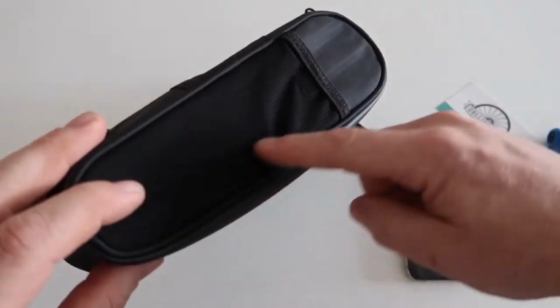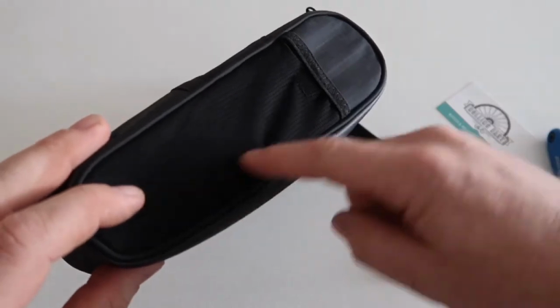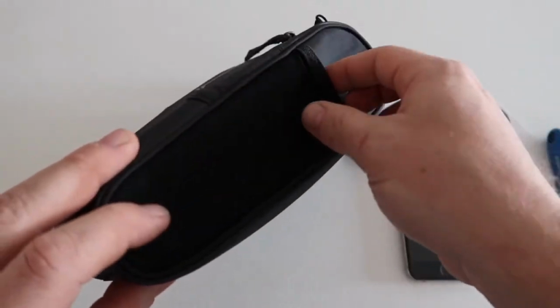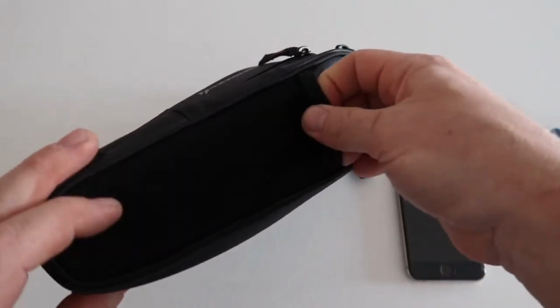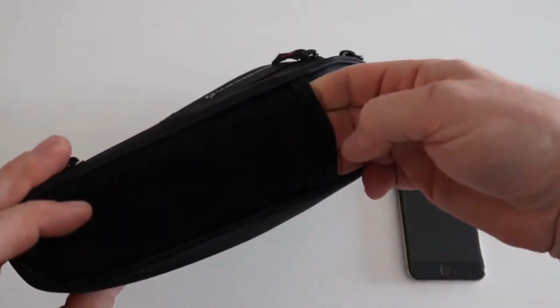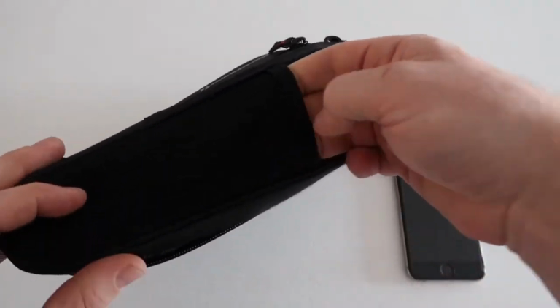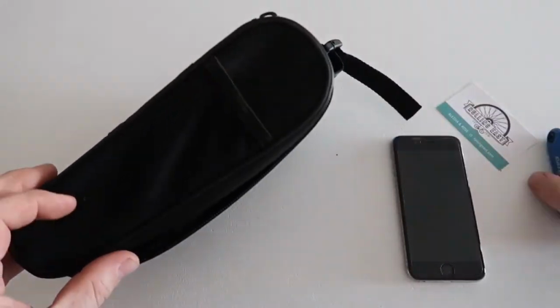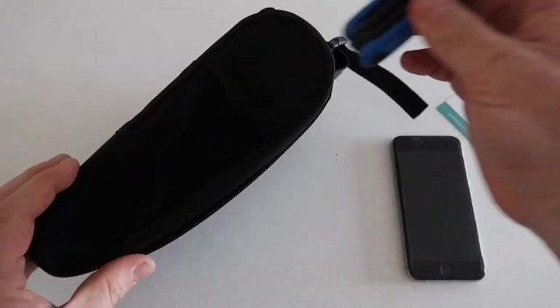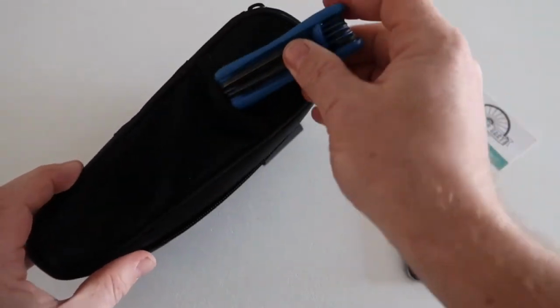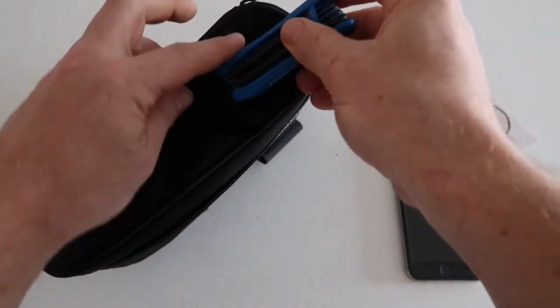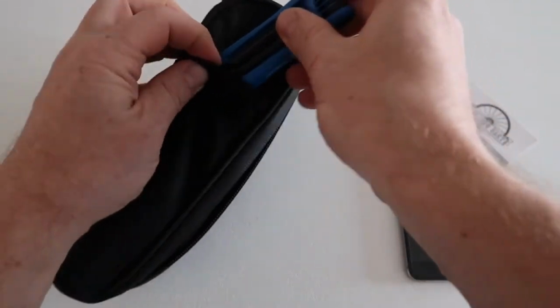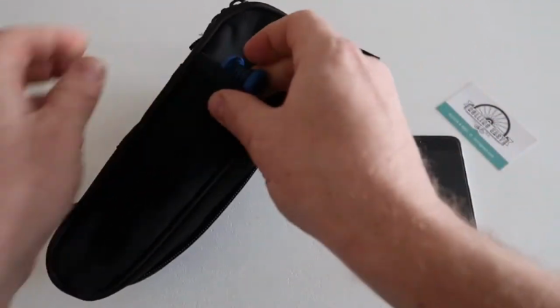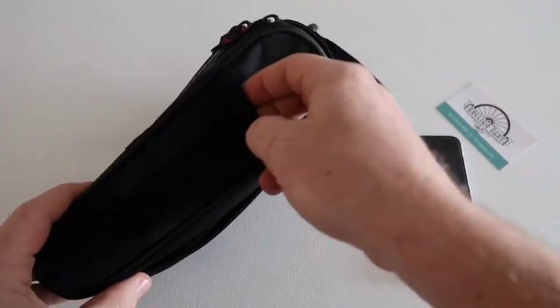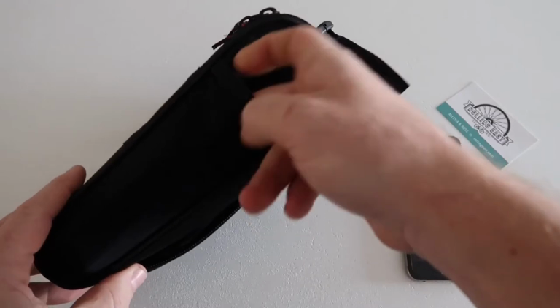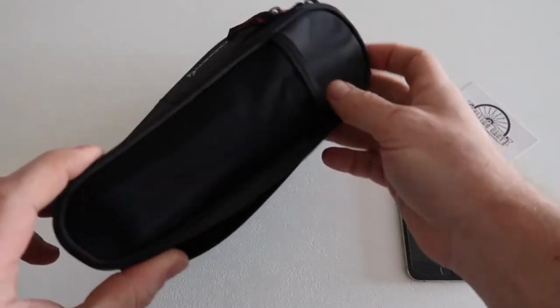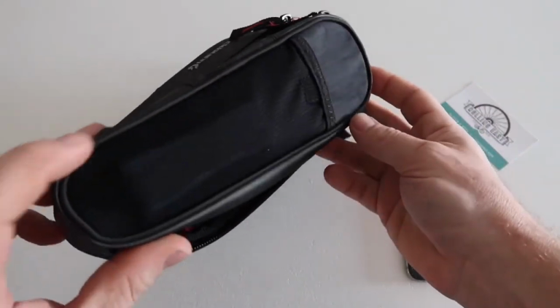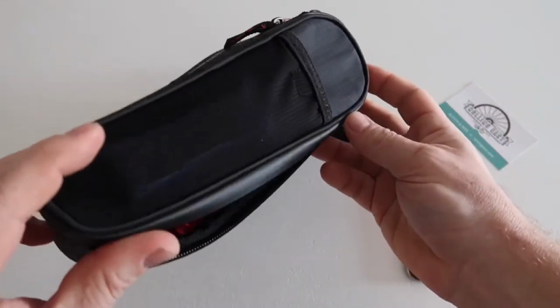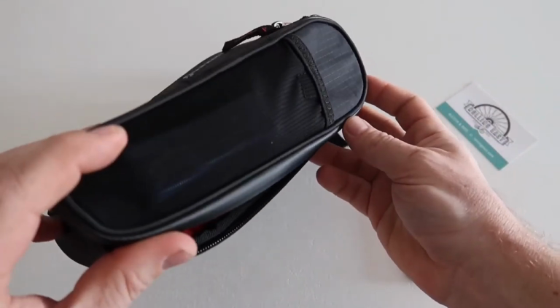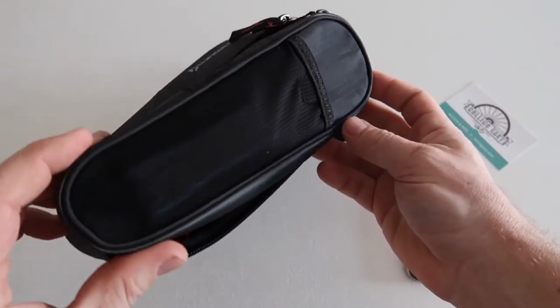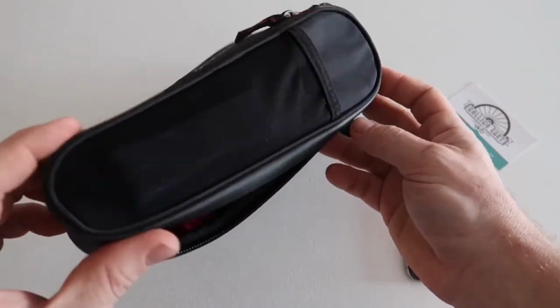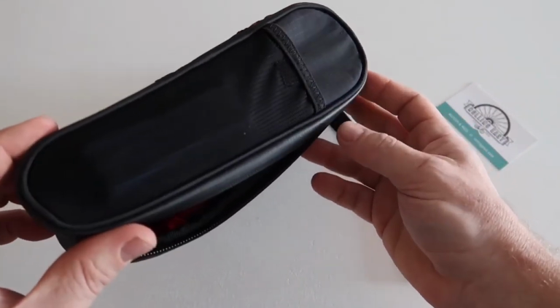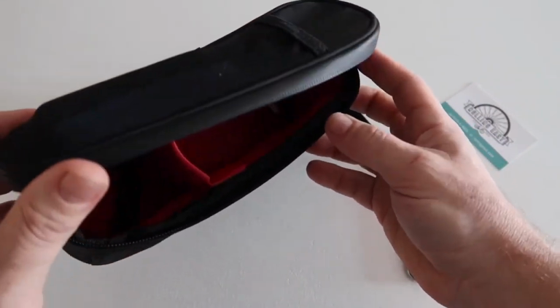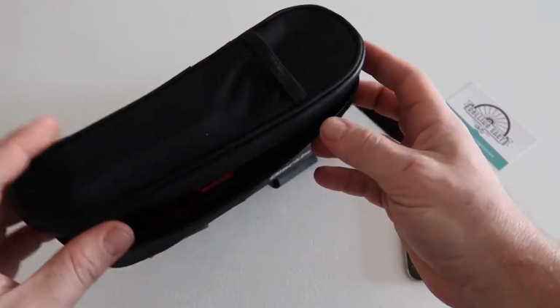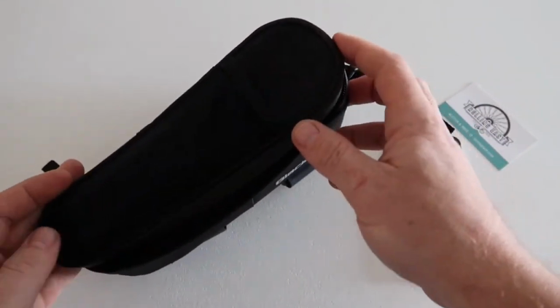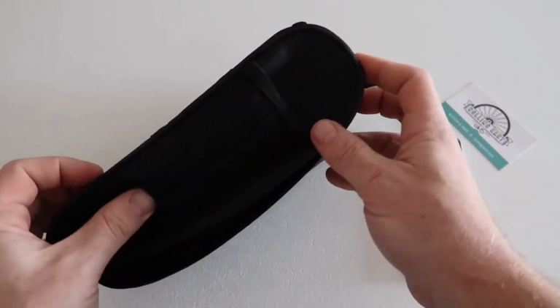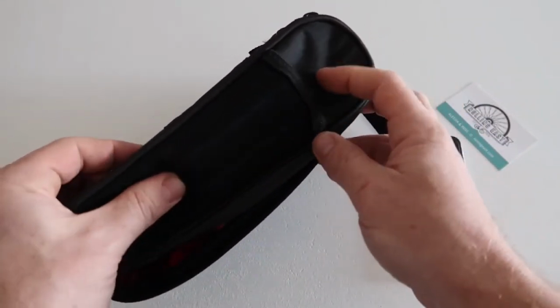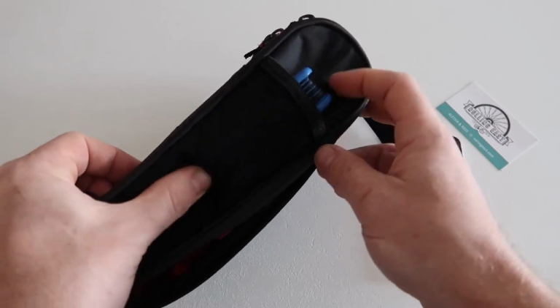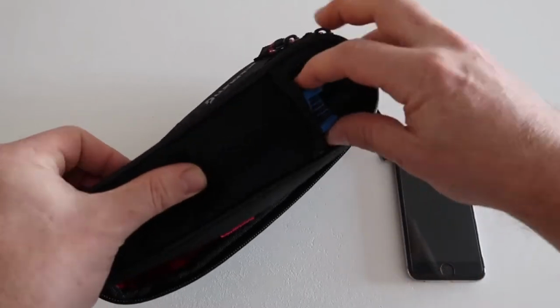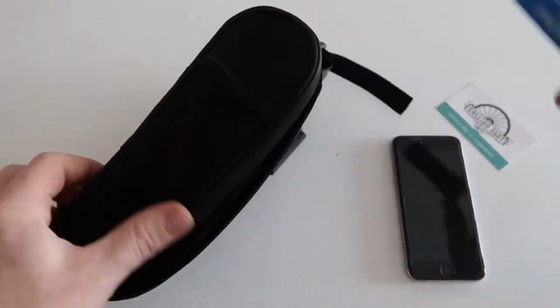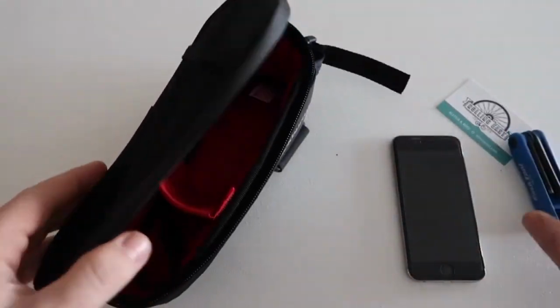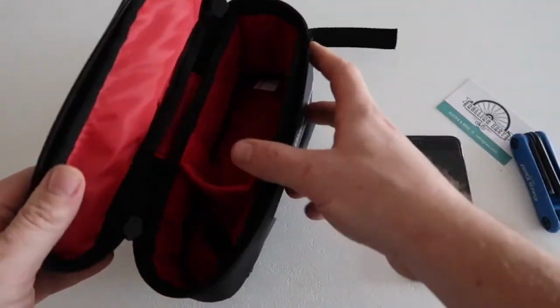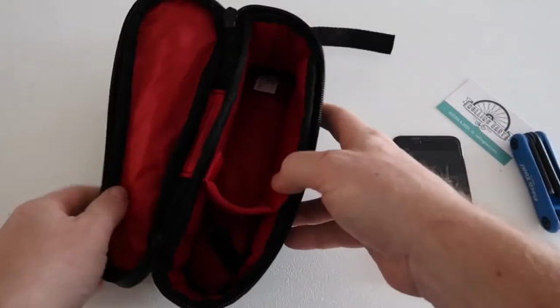The mesh pocket at the top — you could probably put some tools in there and they can sit down quite nicely, but just disappointed overall.